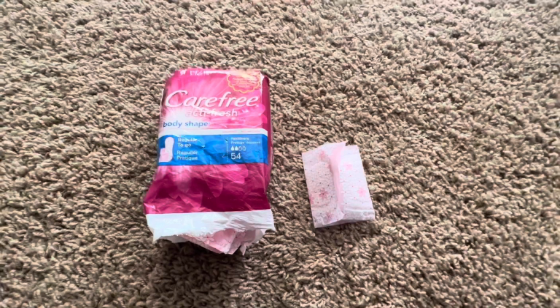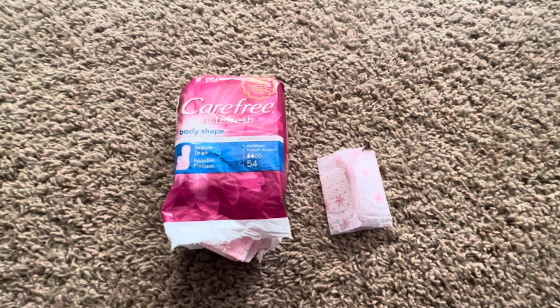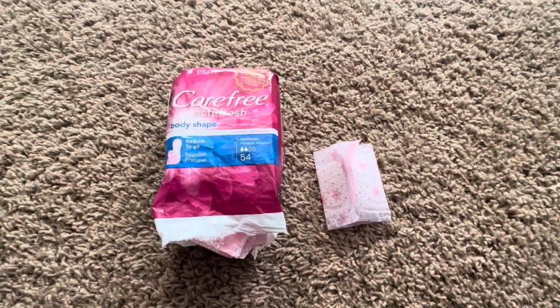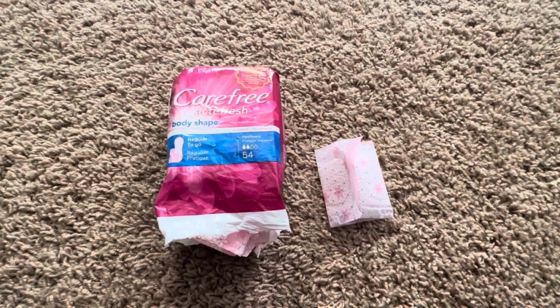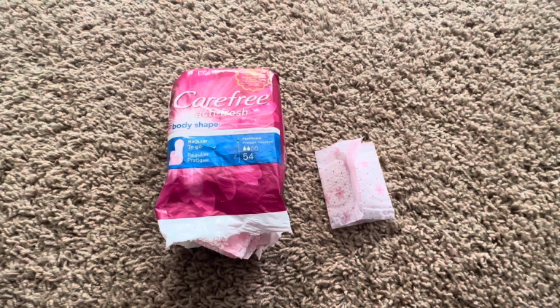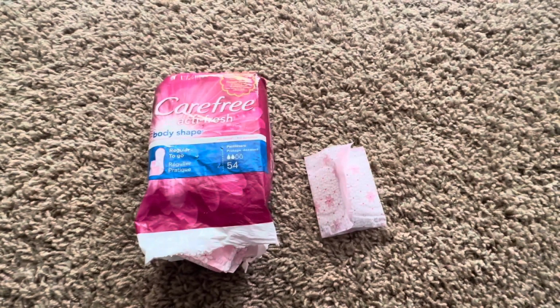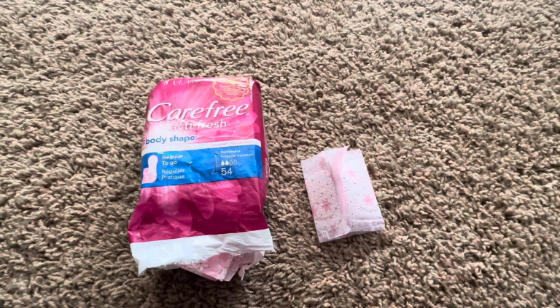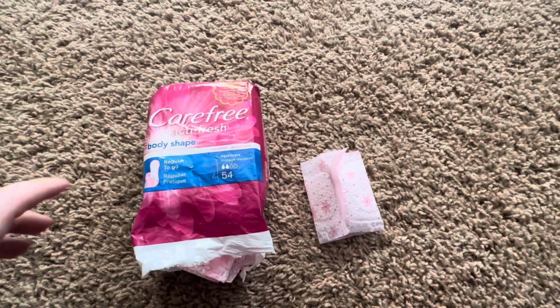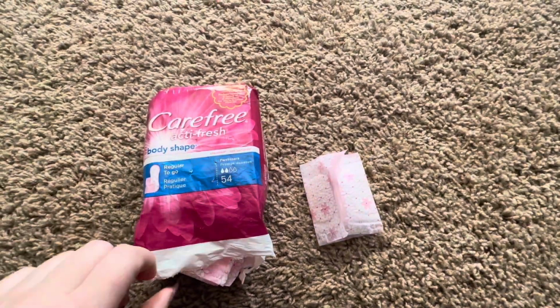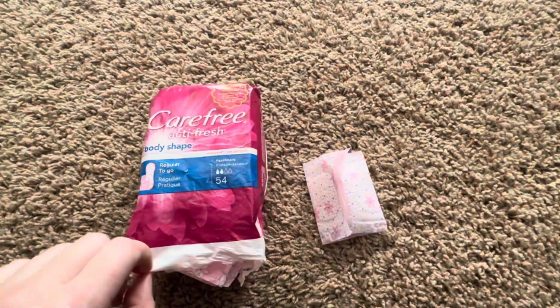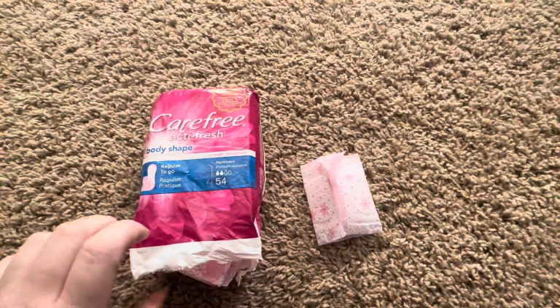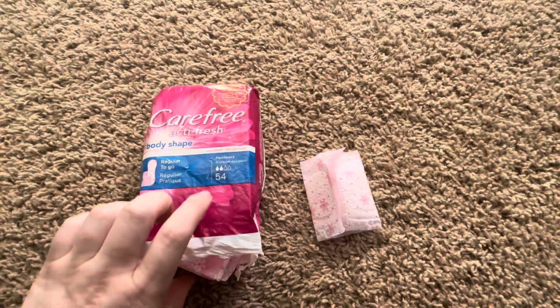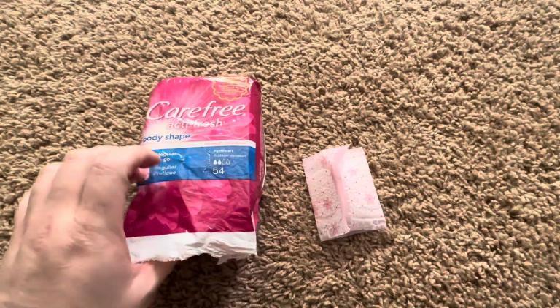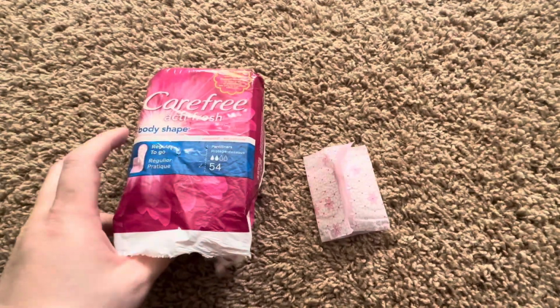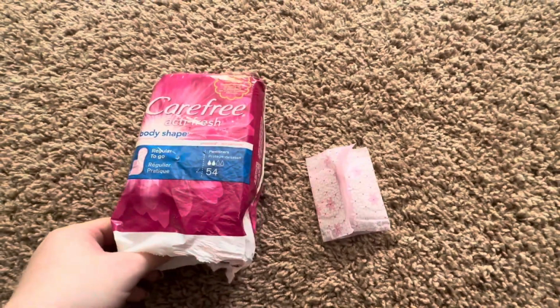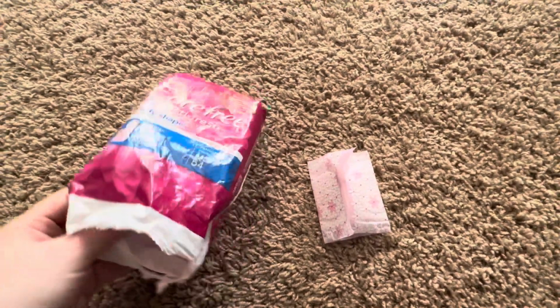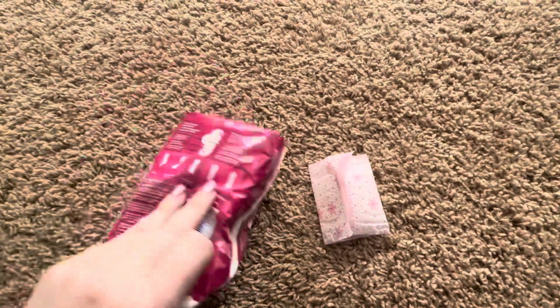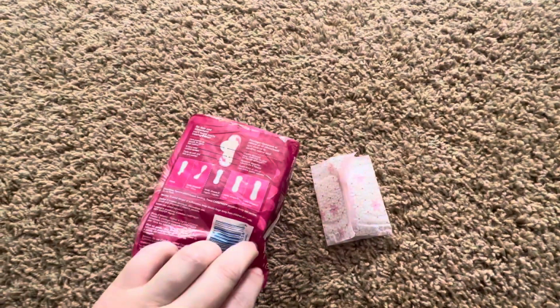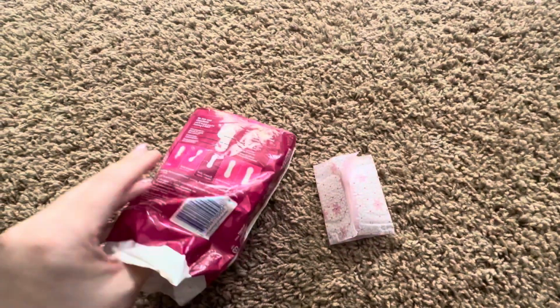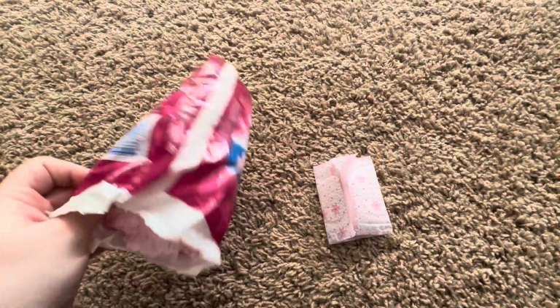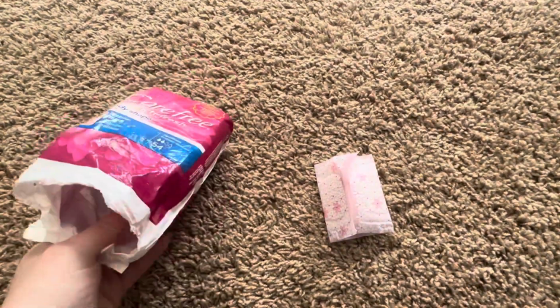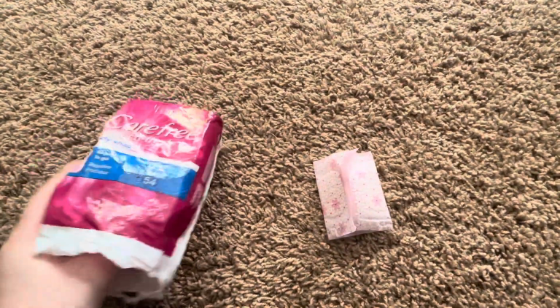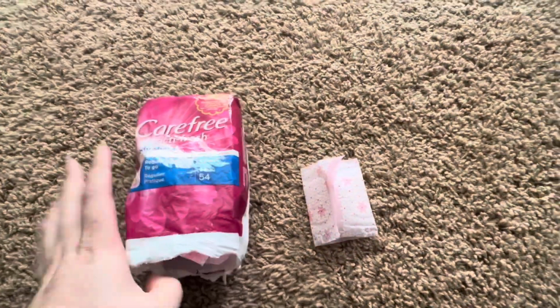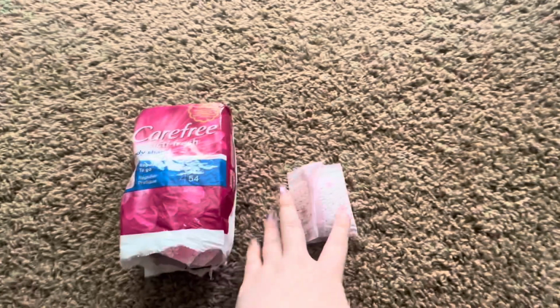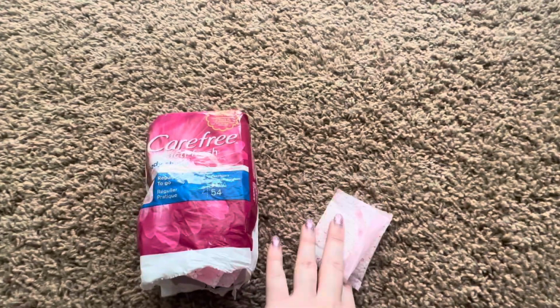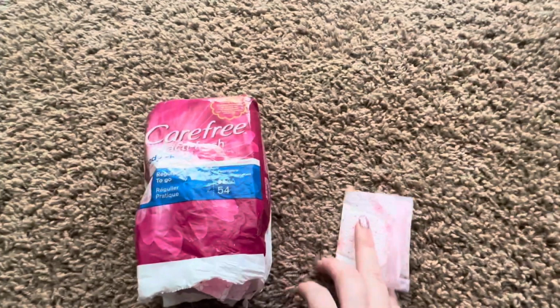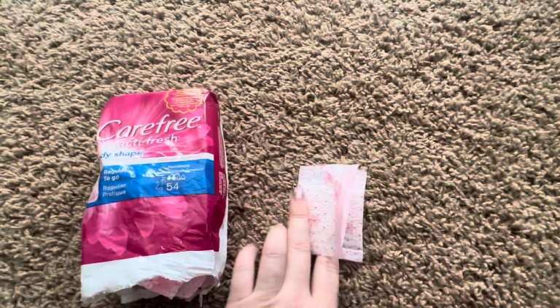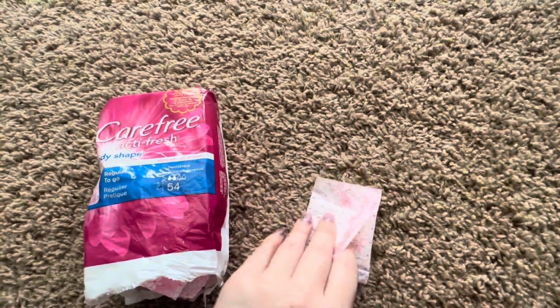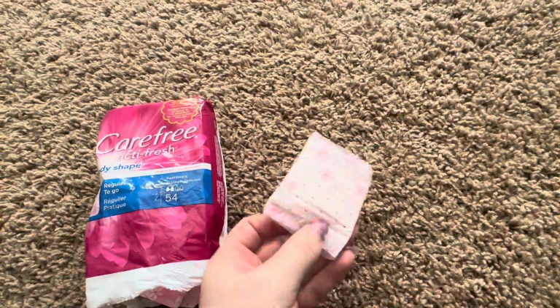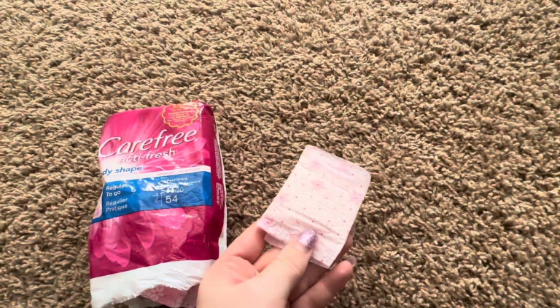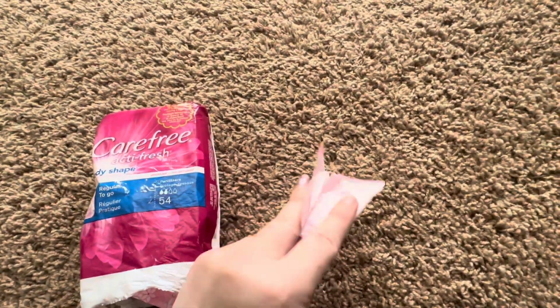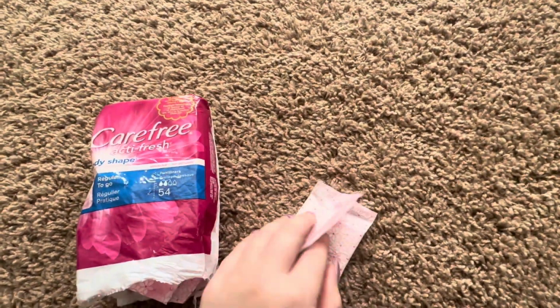Today we'll be reviewing these Carefree regular panty liners. They come in a pack of 54 and are individually wrapped small like this.